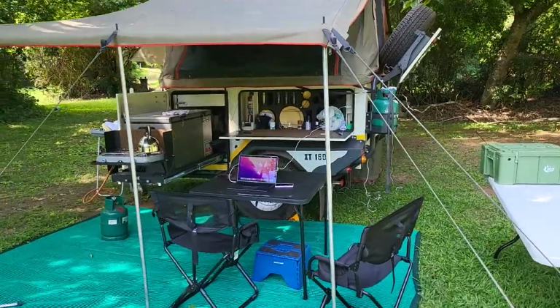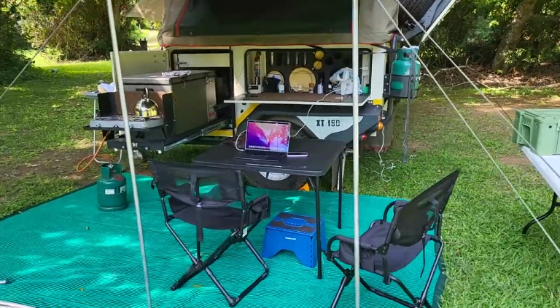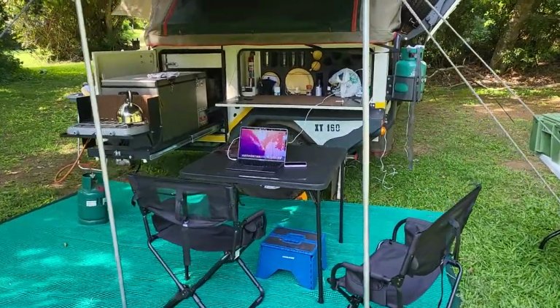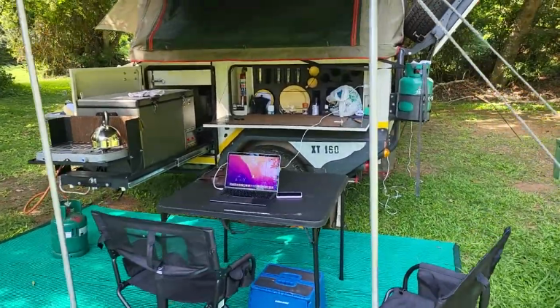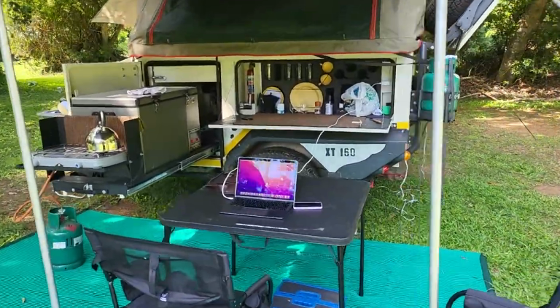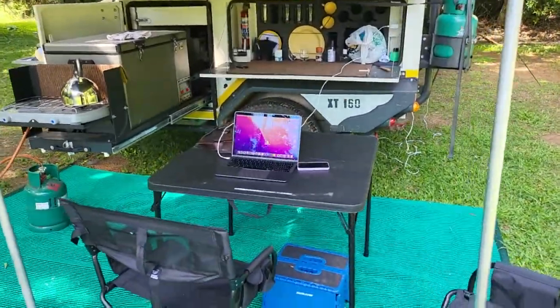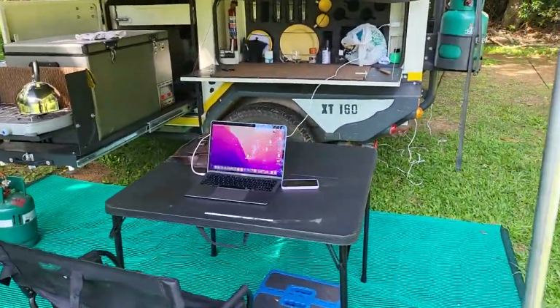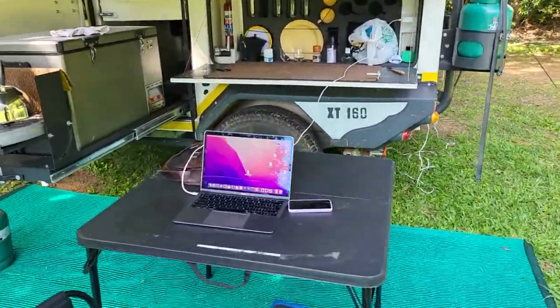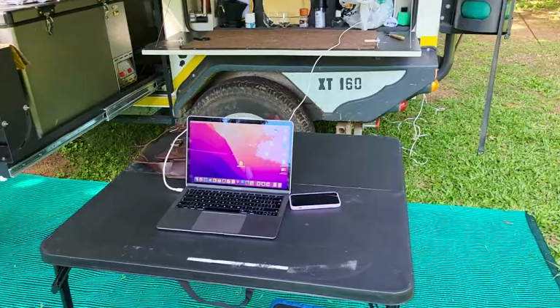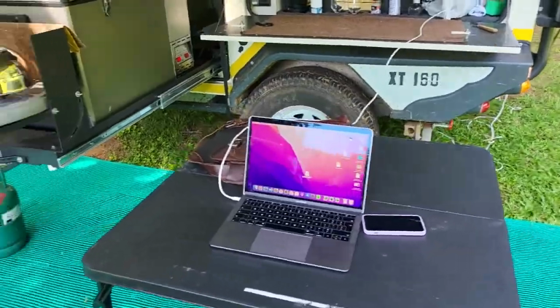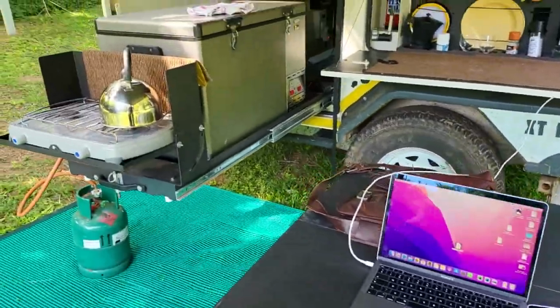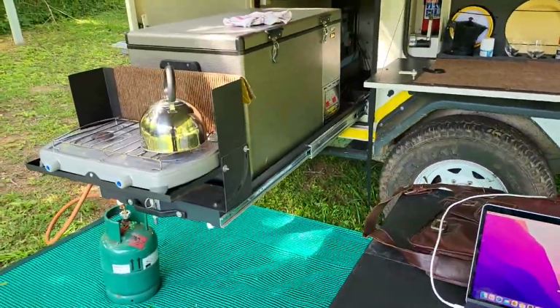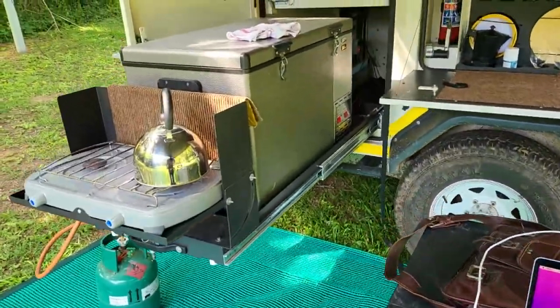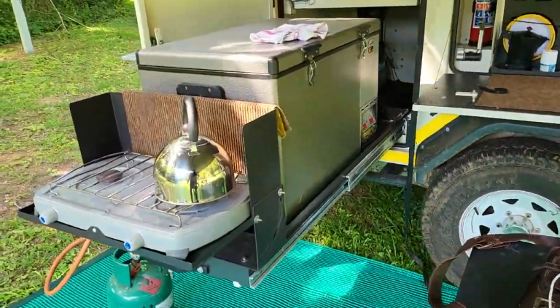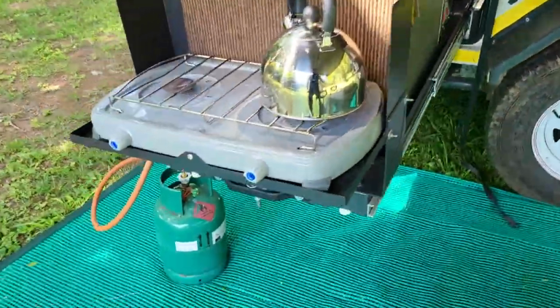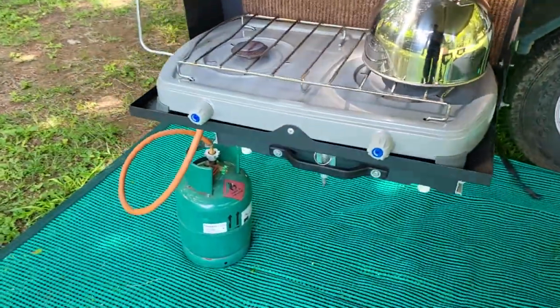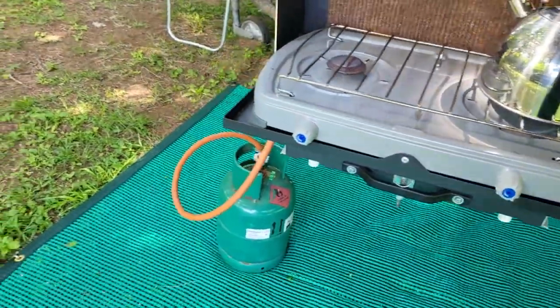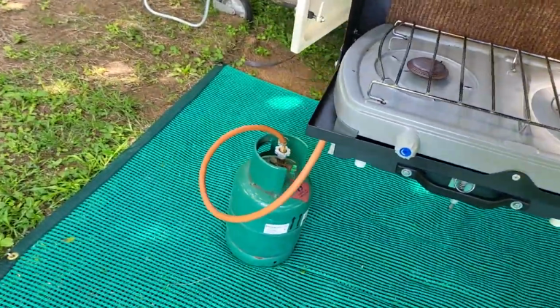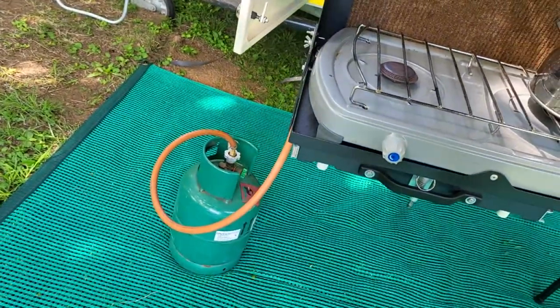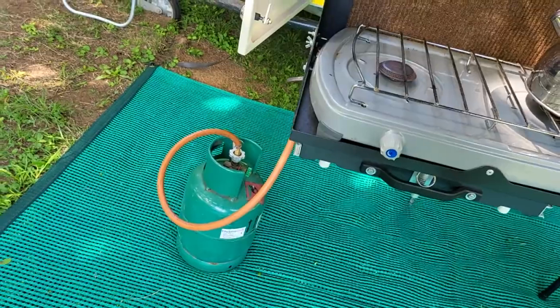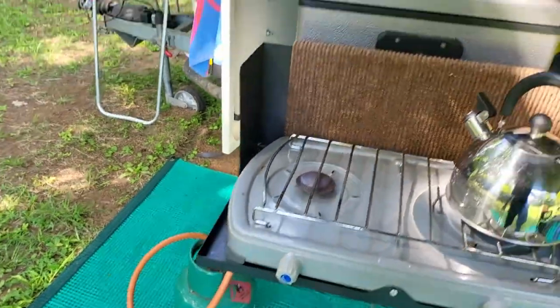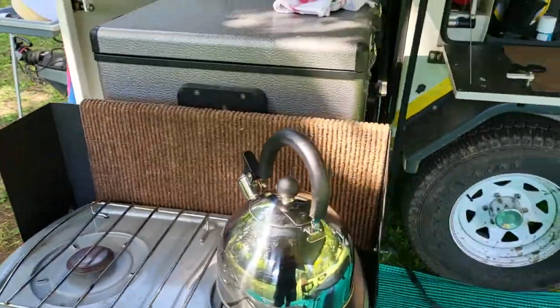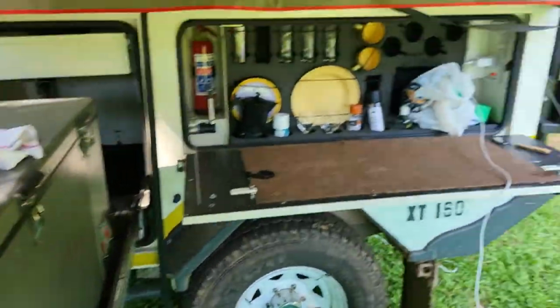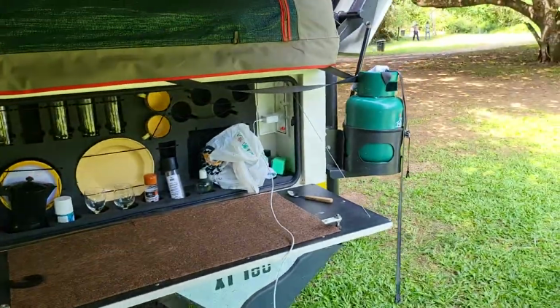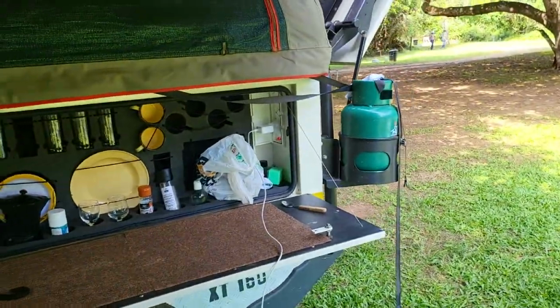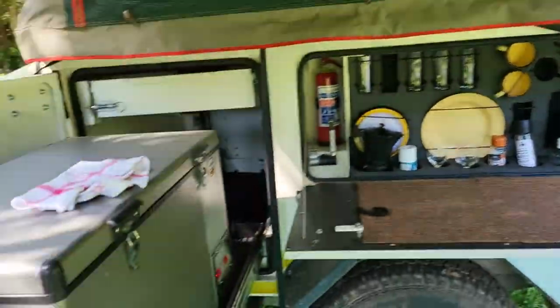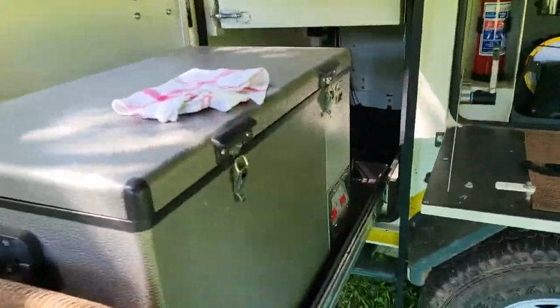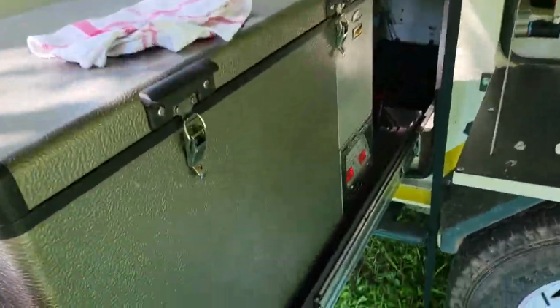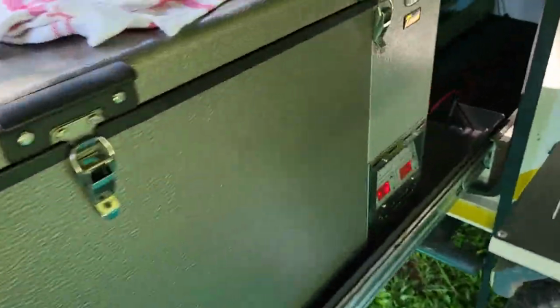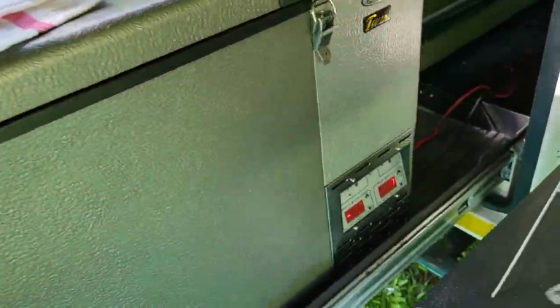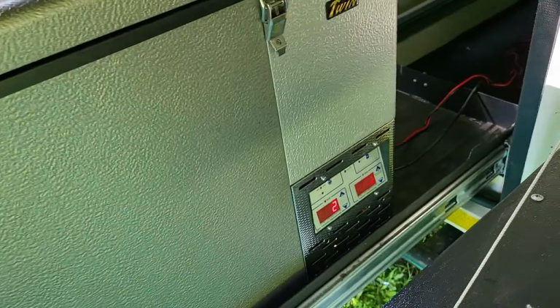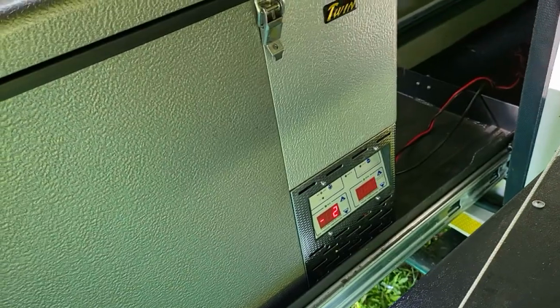This is the Juergens XT160. It has a fridge slider, and you have to remove and put the gas bottle on the floor, which I'll mount at the back of the trailer. There are two of them. It also has a fridge freezer.